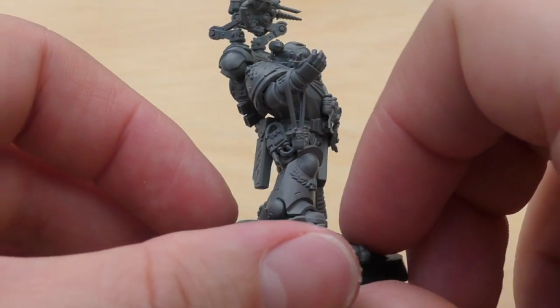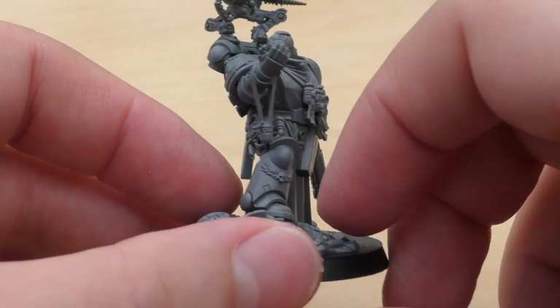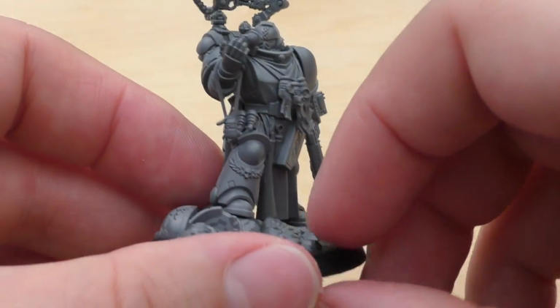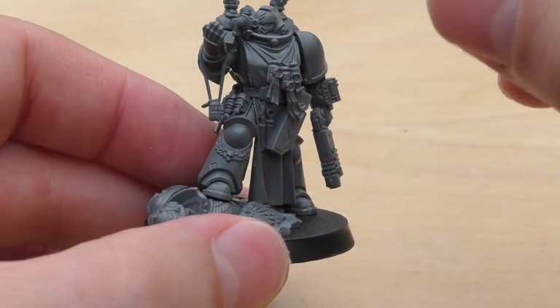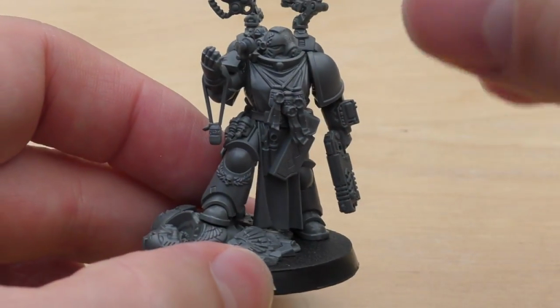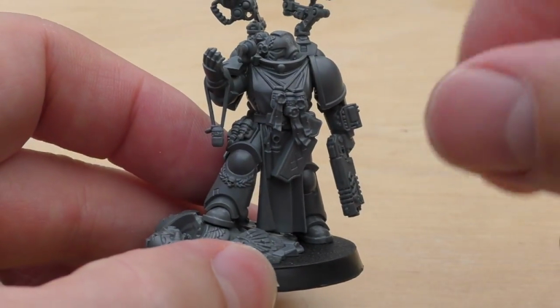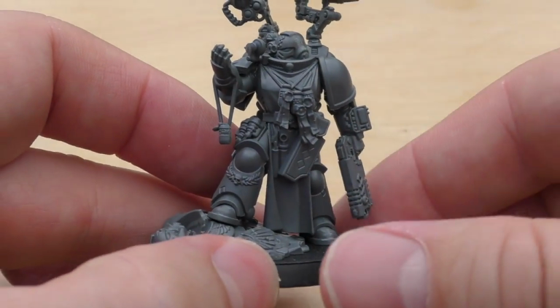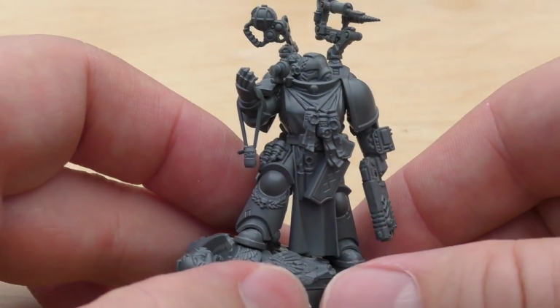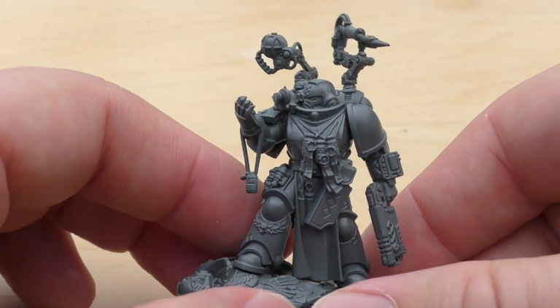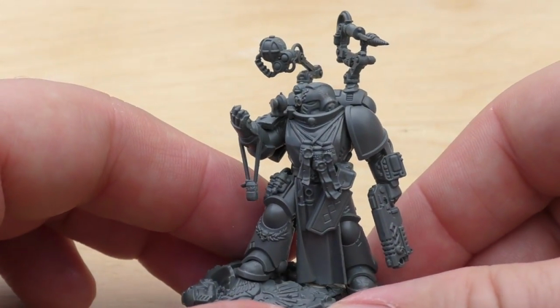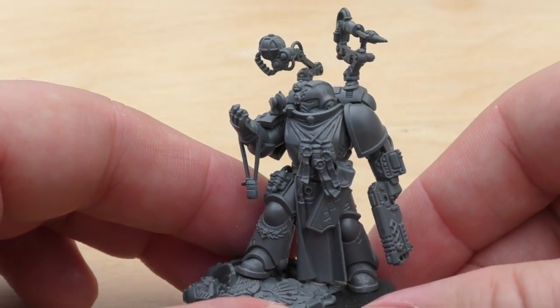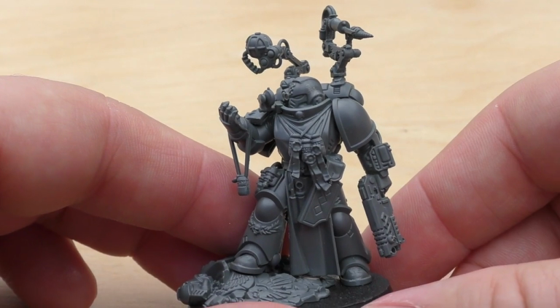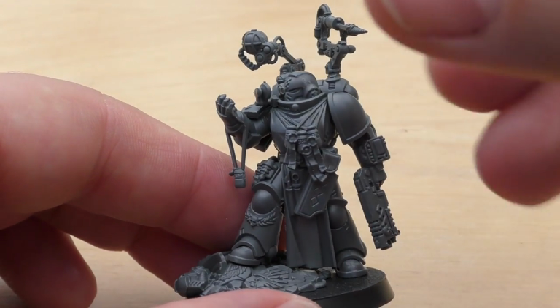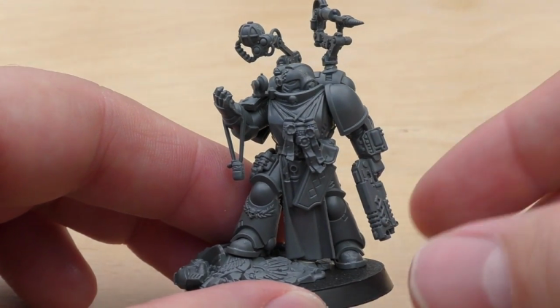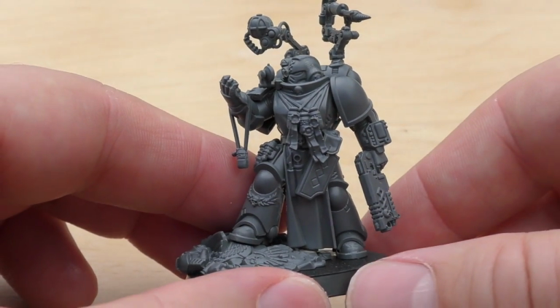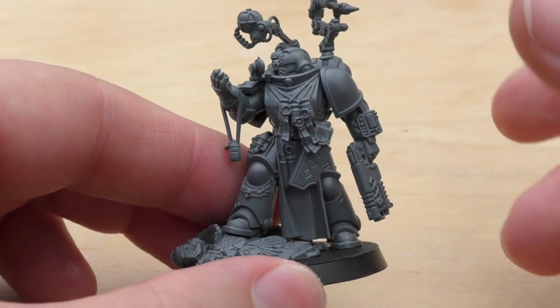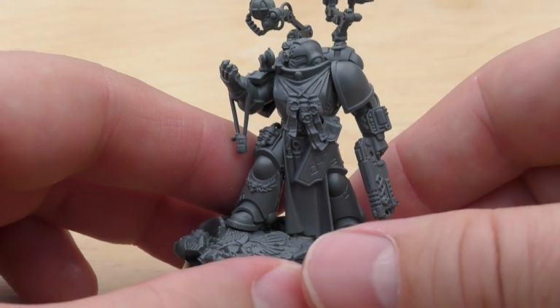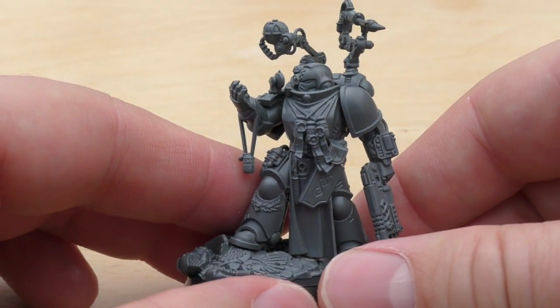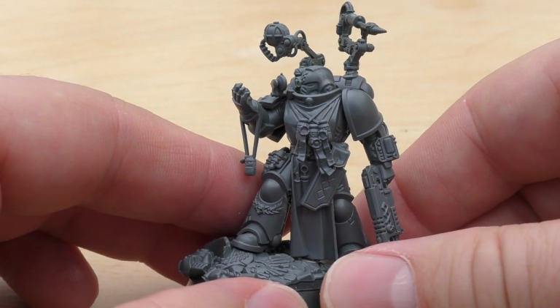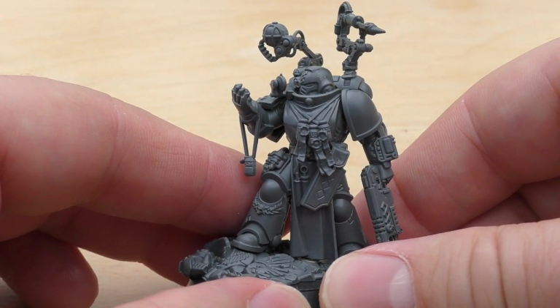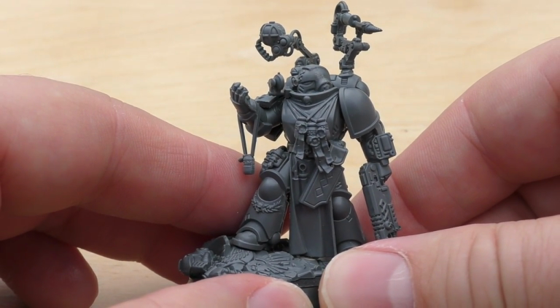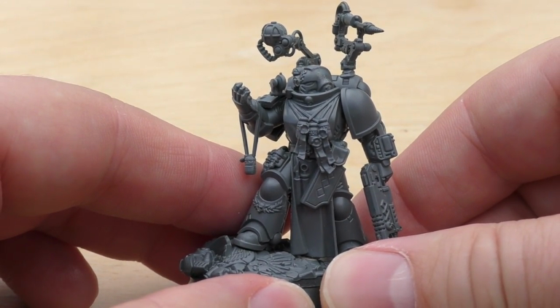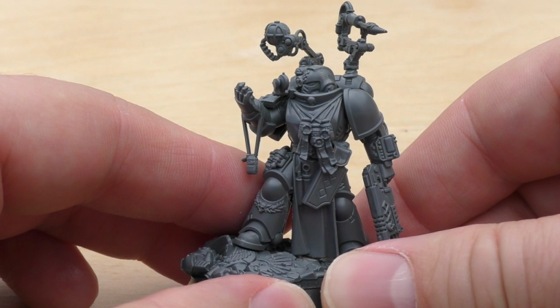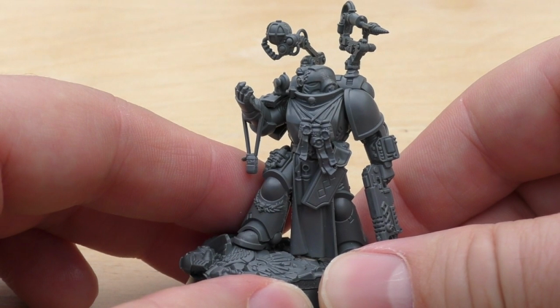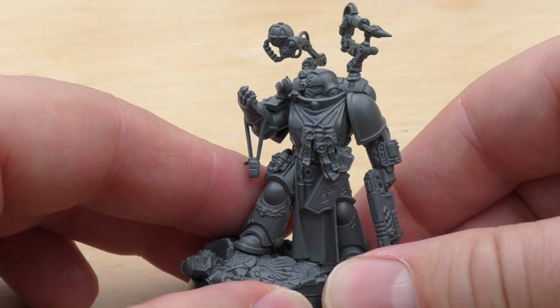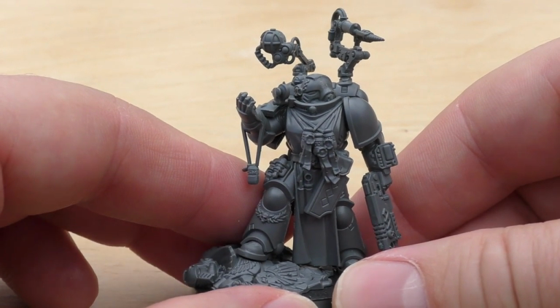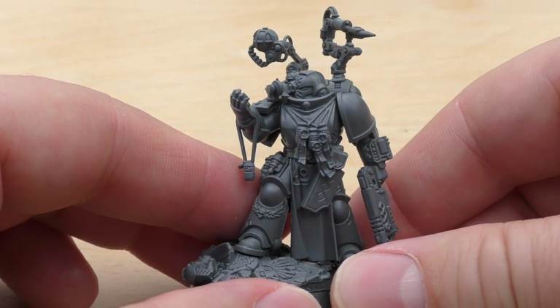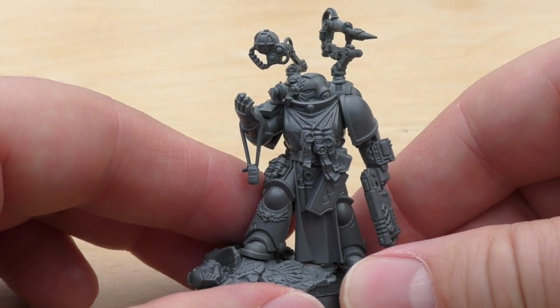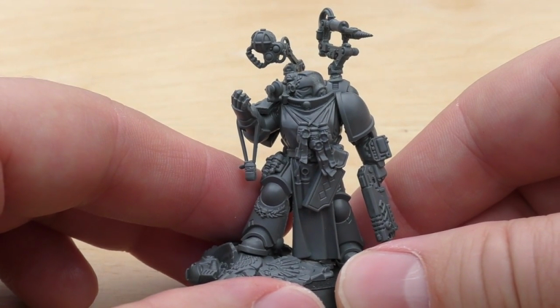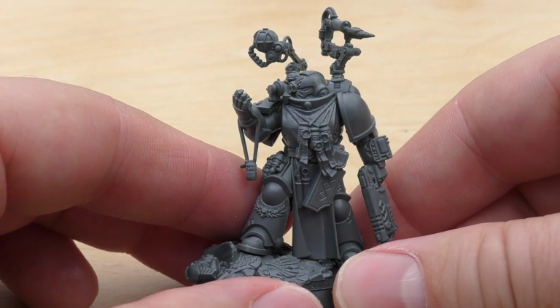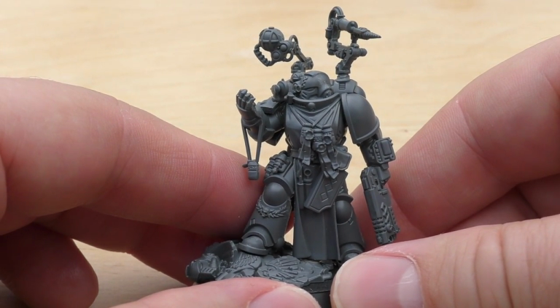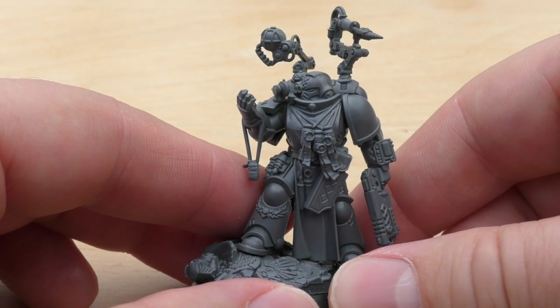He's got quite a few options and quite a few little bits and things that you can tinker with. However, his pose is going to be exactly the same, unfortunately, as is the same for all these other Primaris single models at the moment.